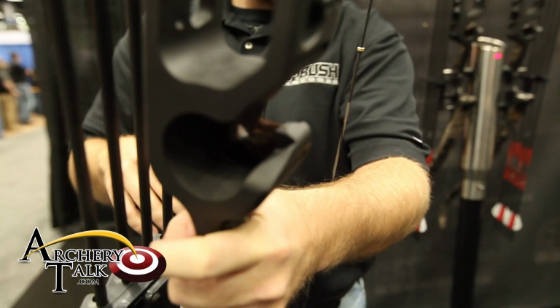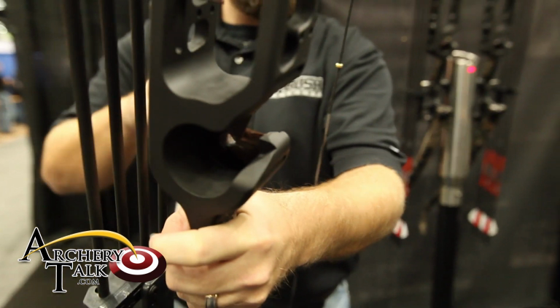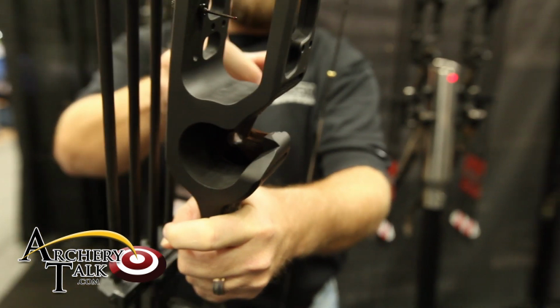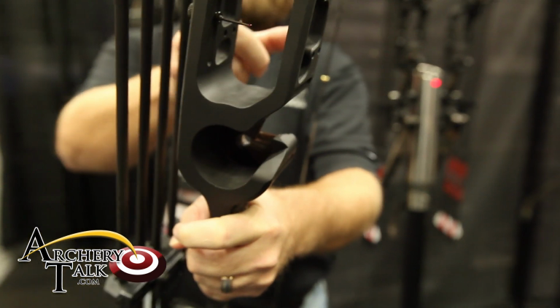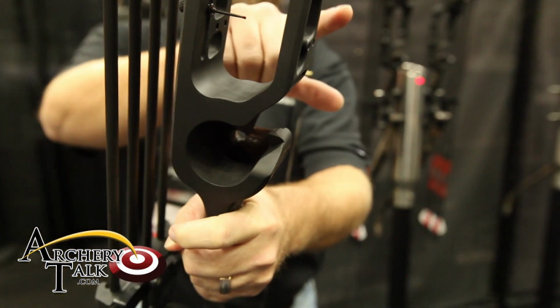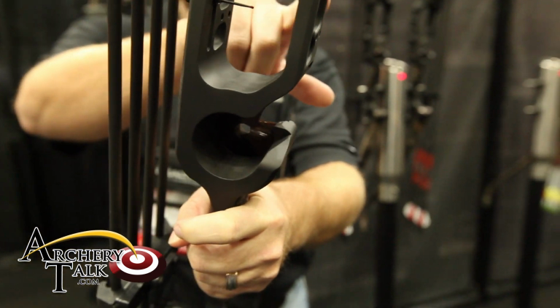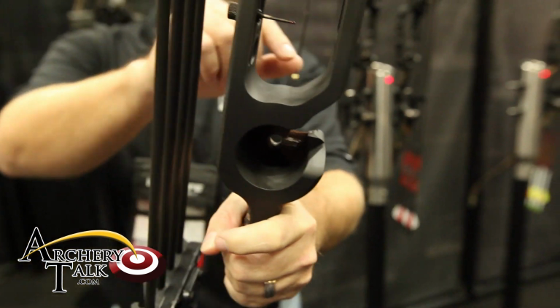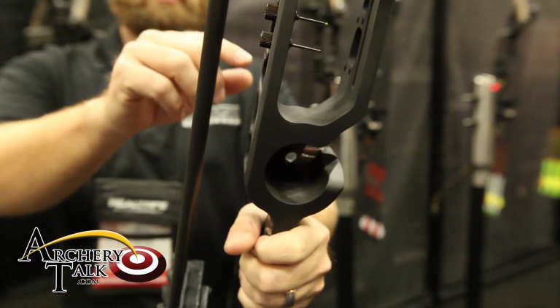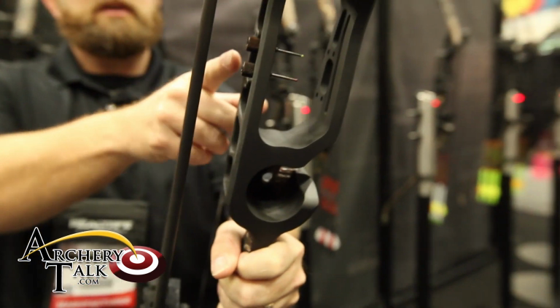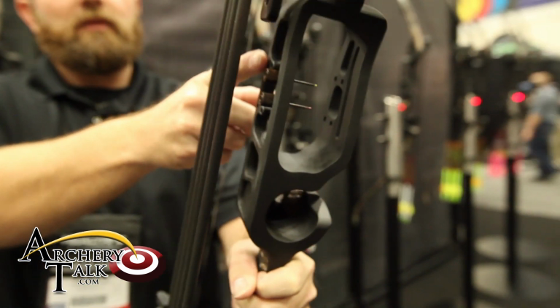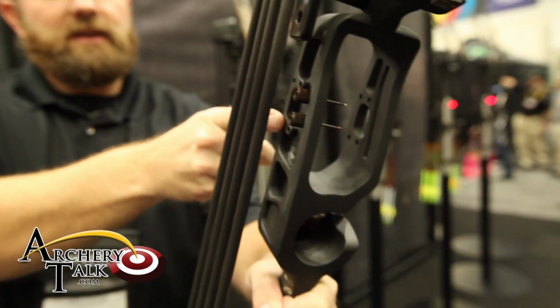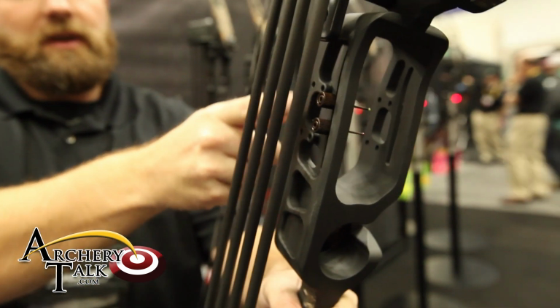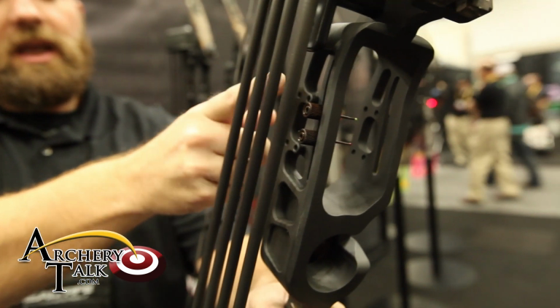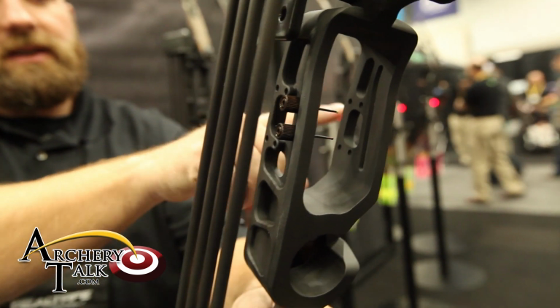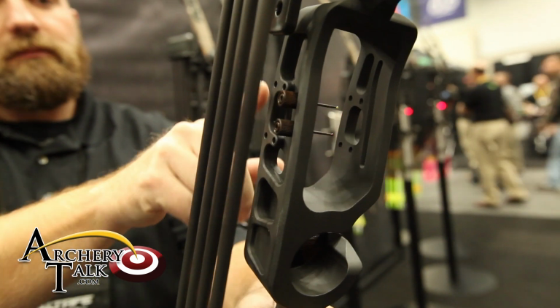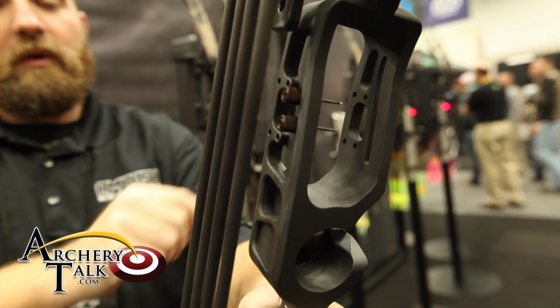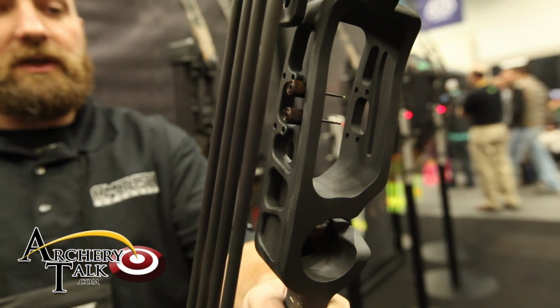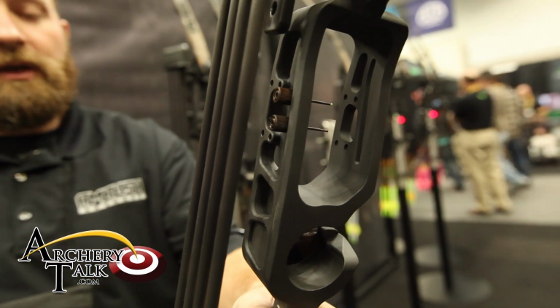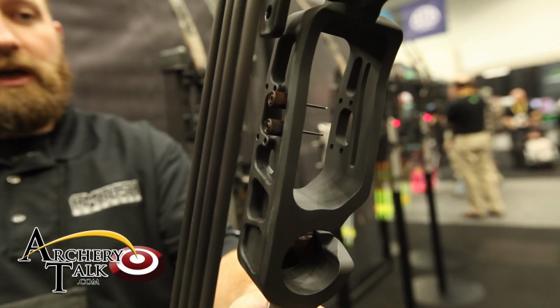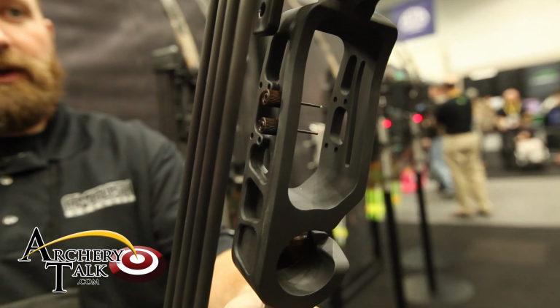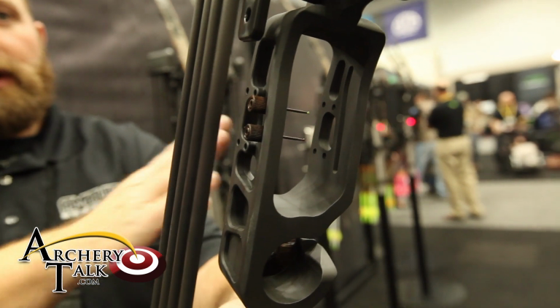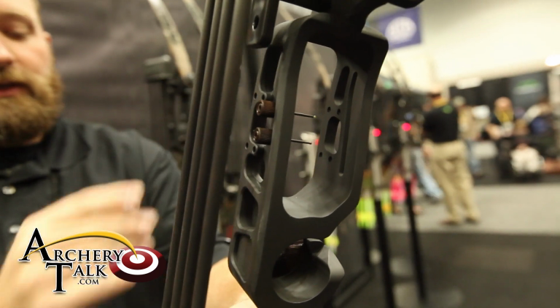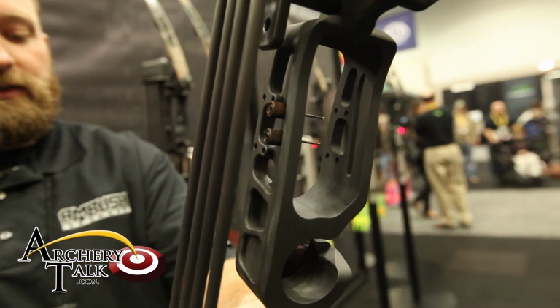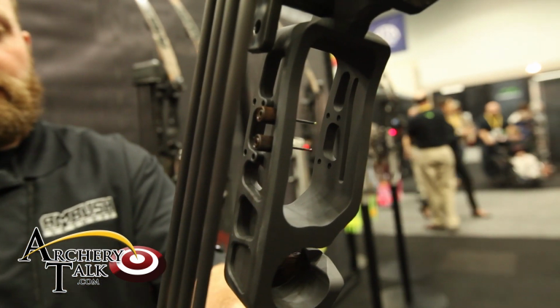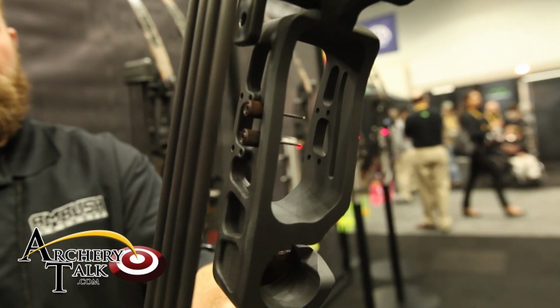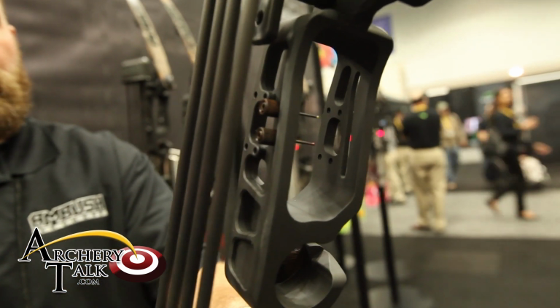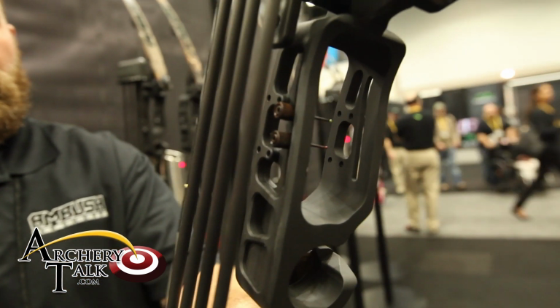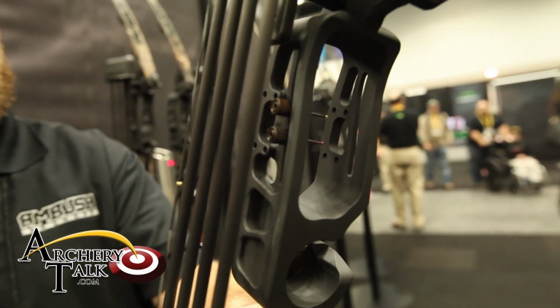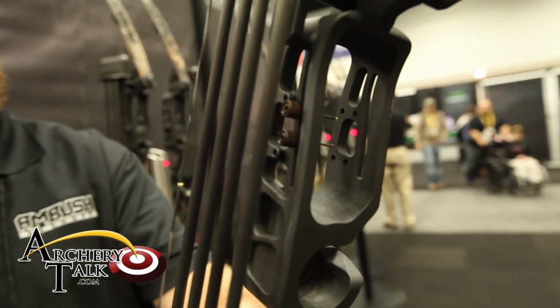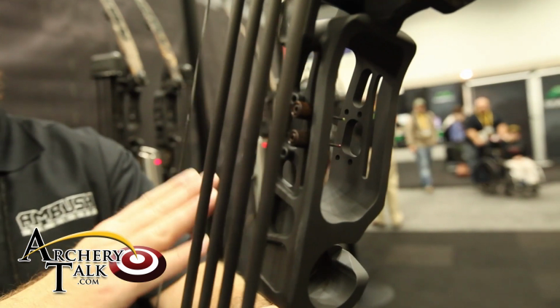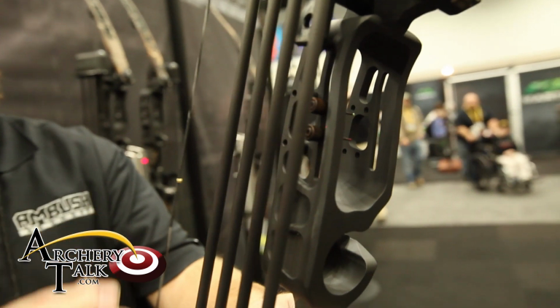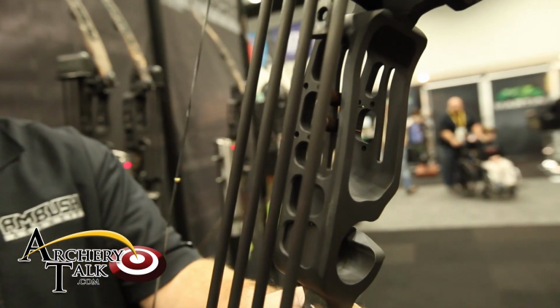The bow is actually drilled and tapped to be able to accept the AMS bowfishing reel. You can actually attach it to either side, as the bow is designed to be shot ambidextrous.